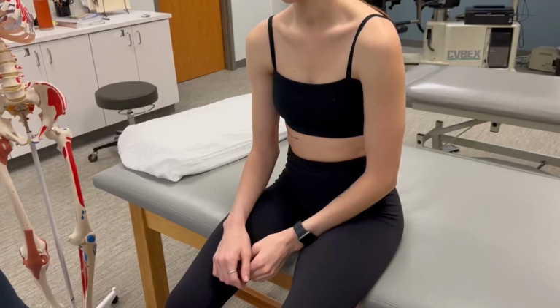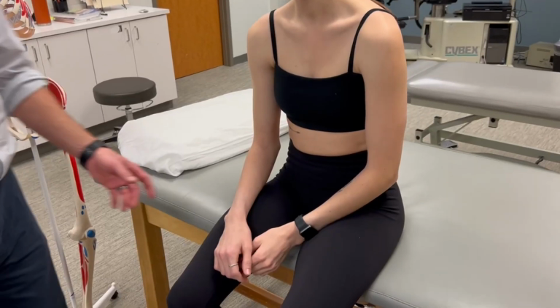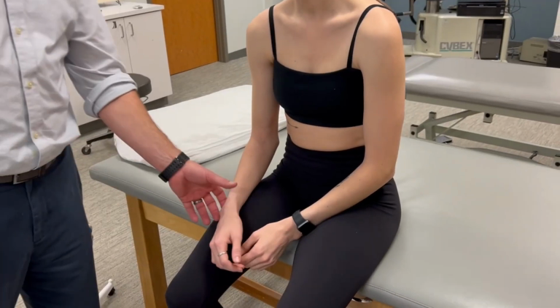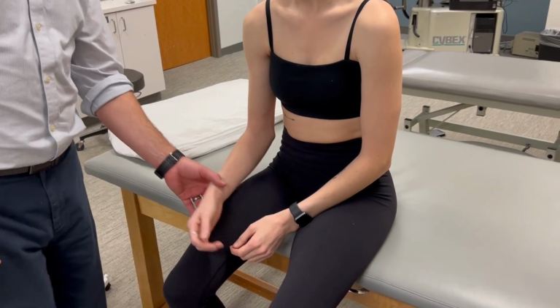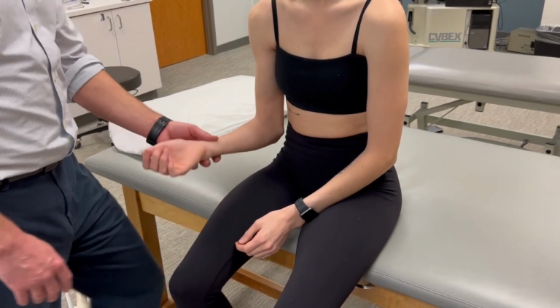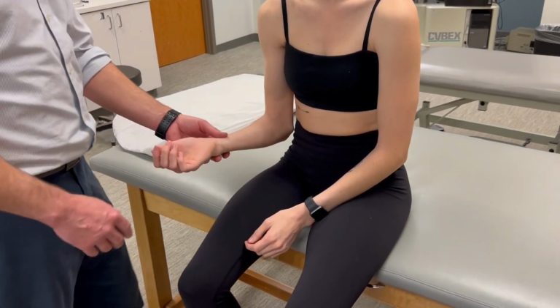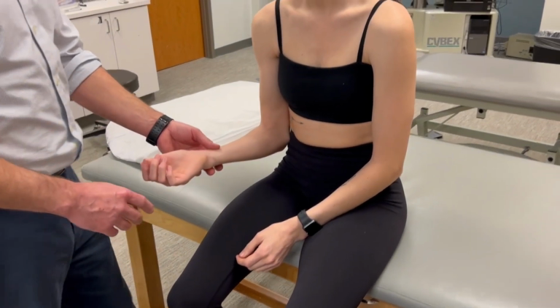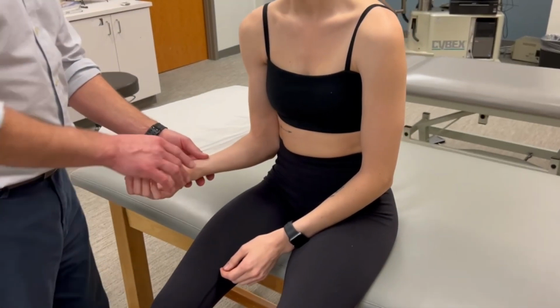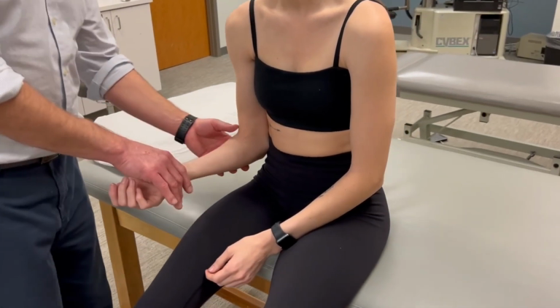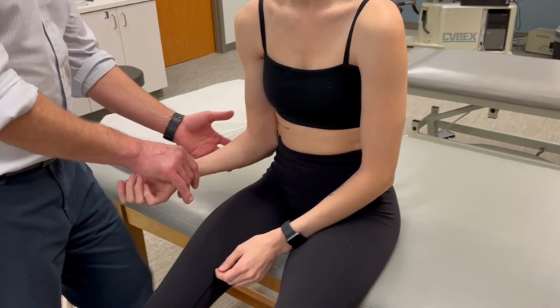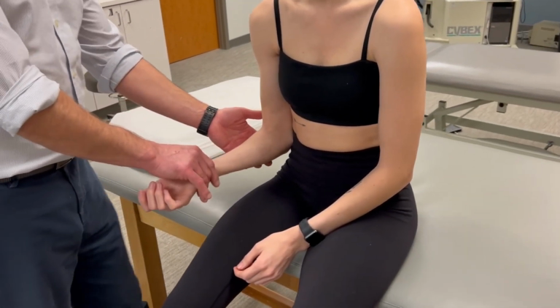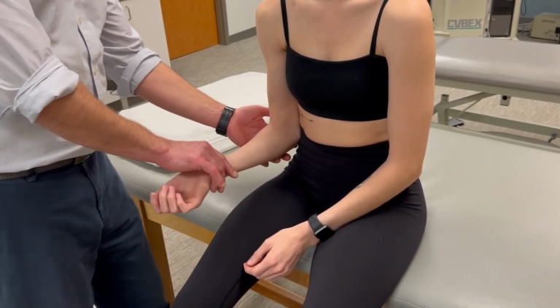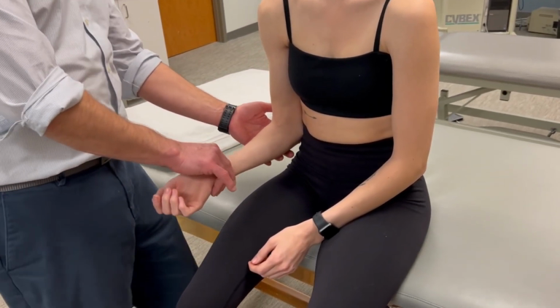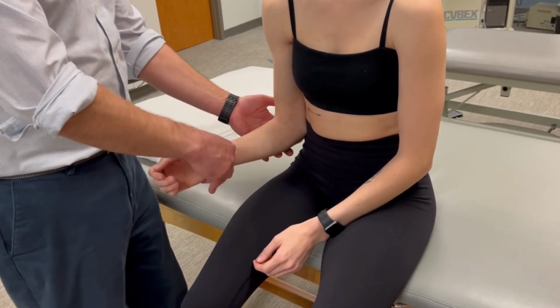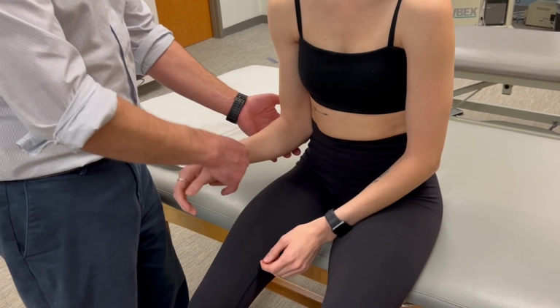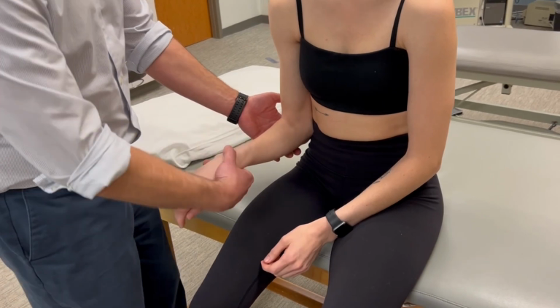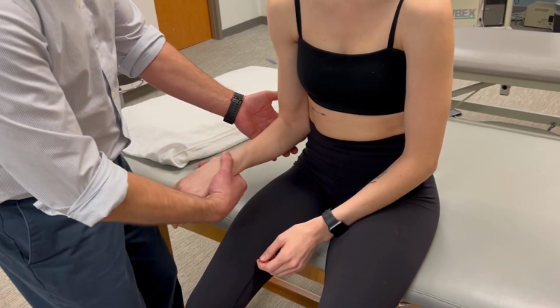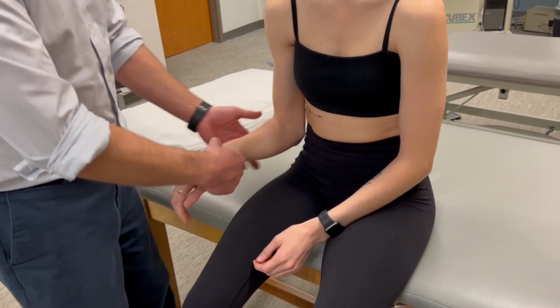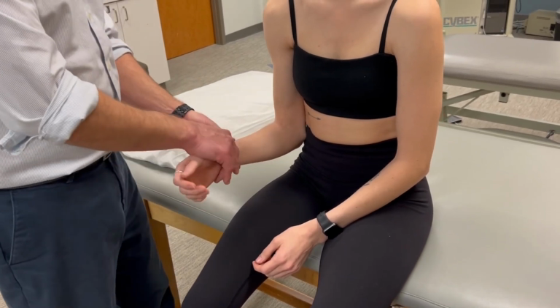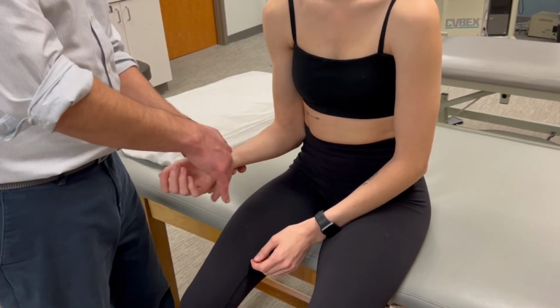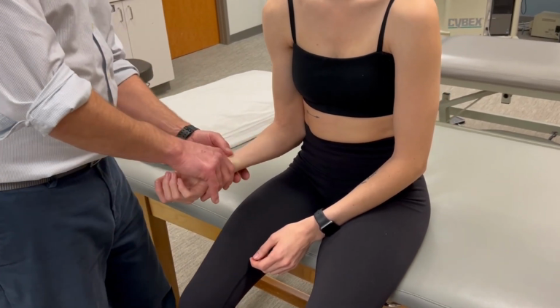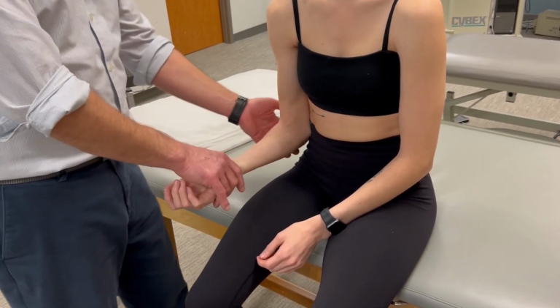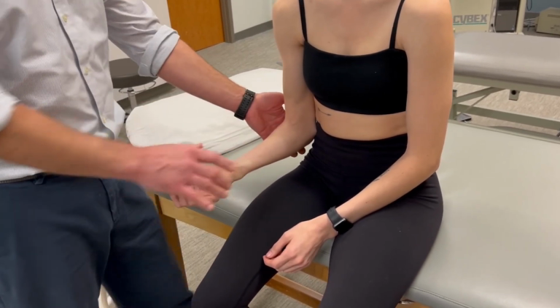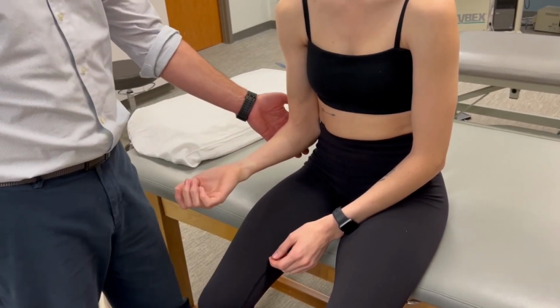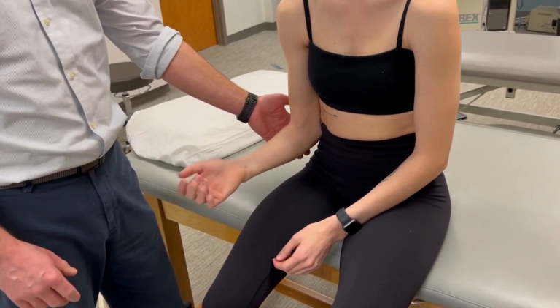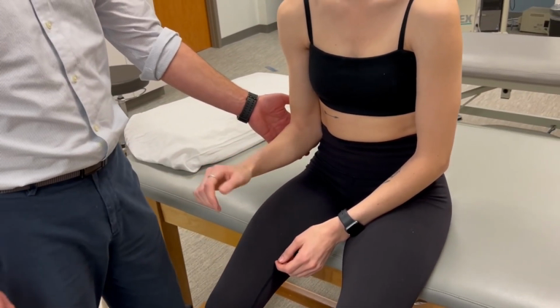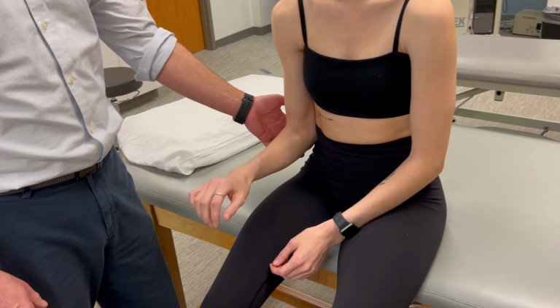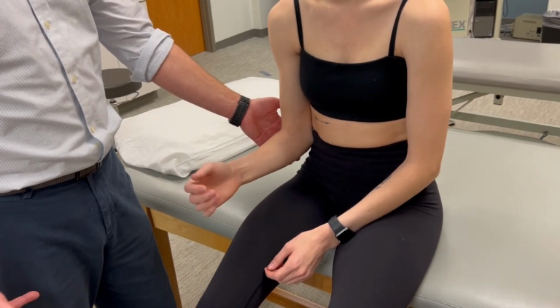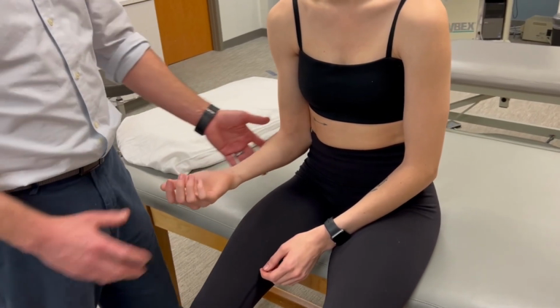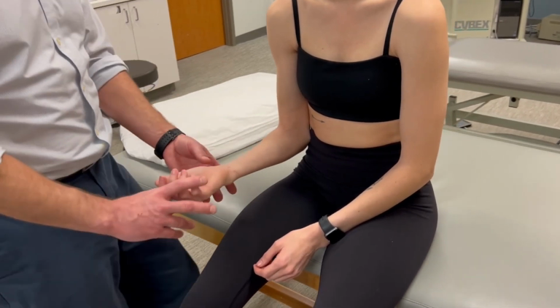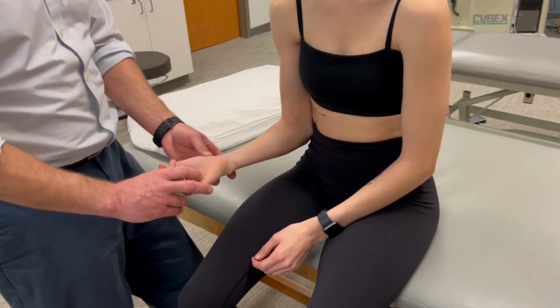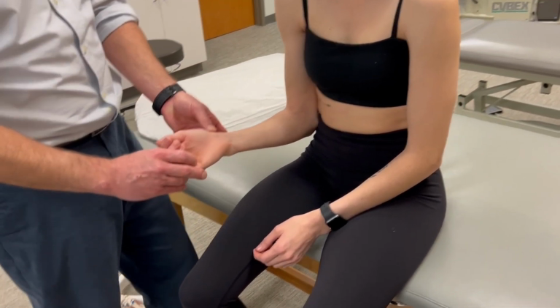This is forearm pronation manual muscle testing. We'll start in full supination, passively move through the full range, and position at the start of the range. Now you're going to go through that range. Perfect — you've met the criteria of your three.